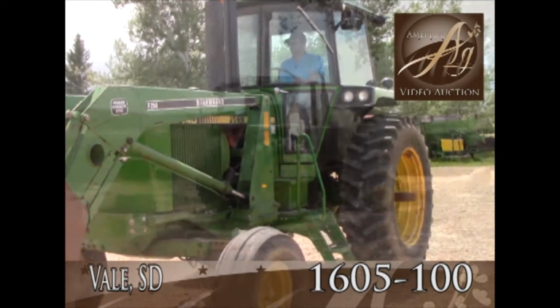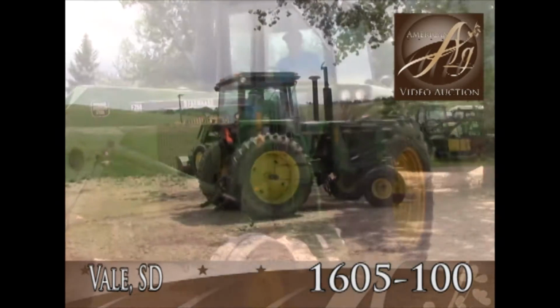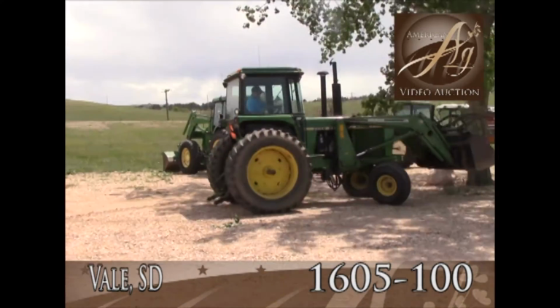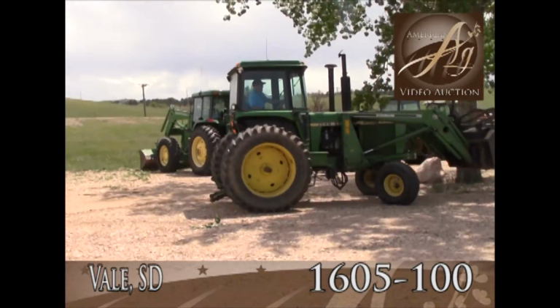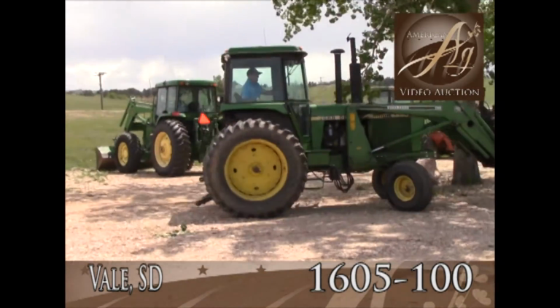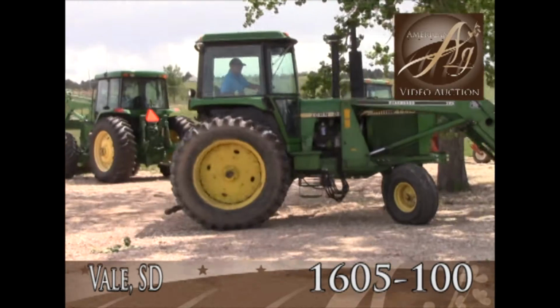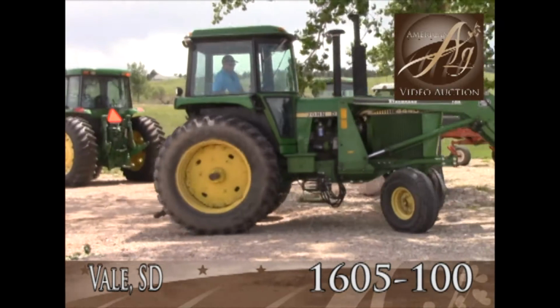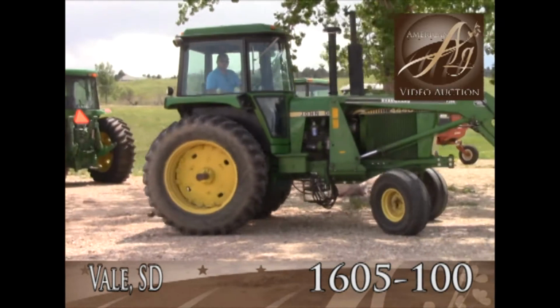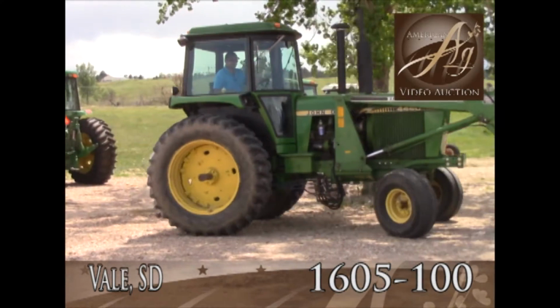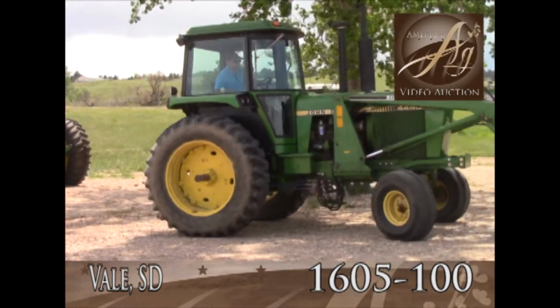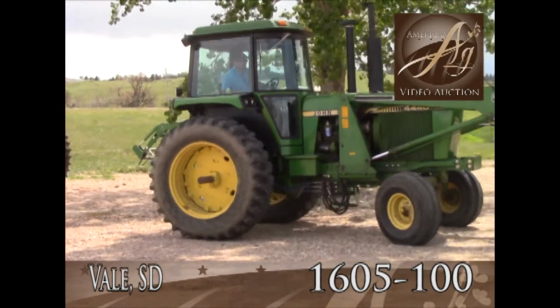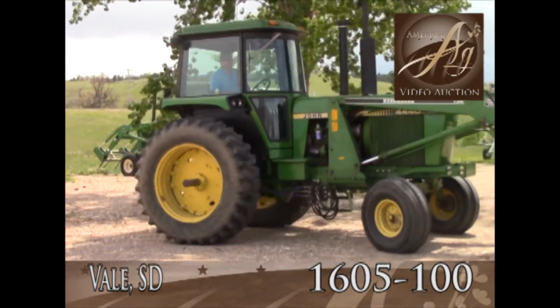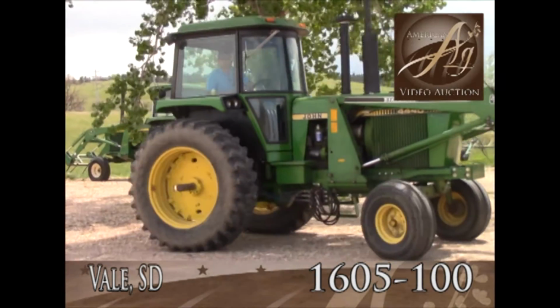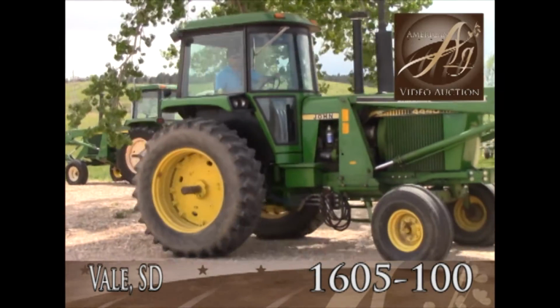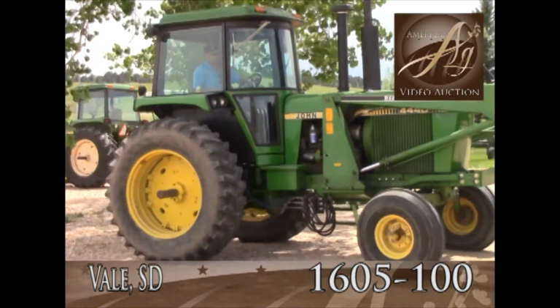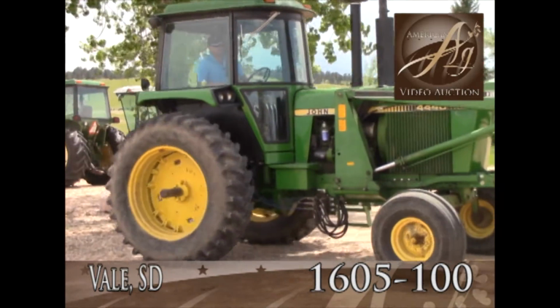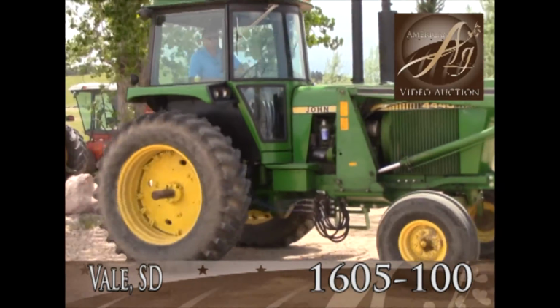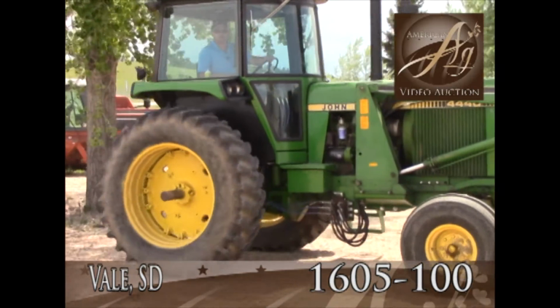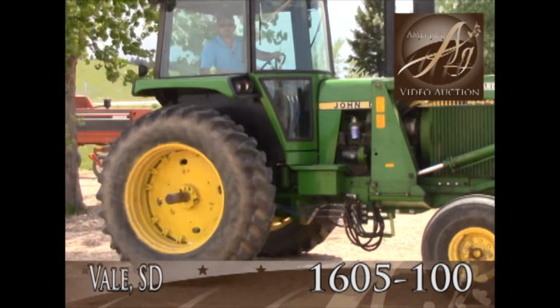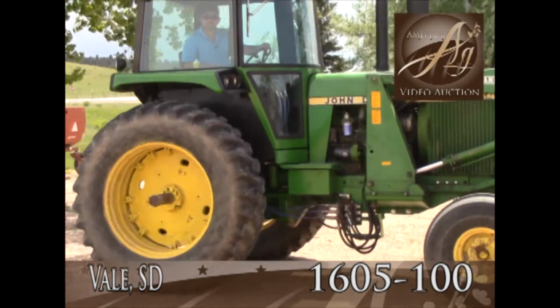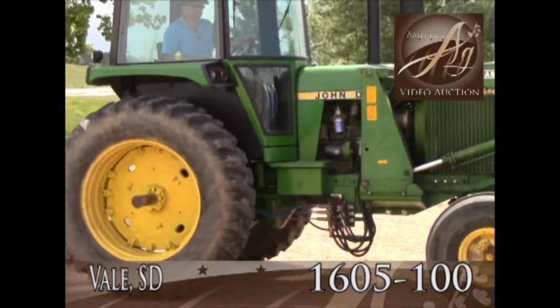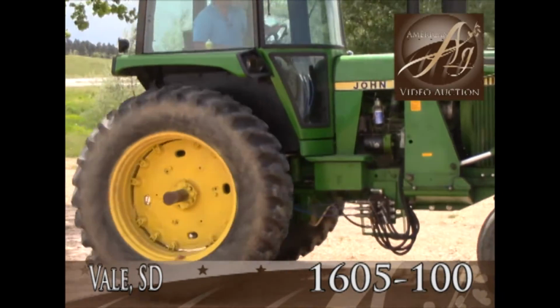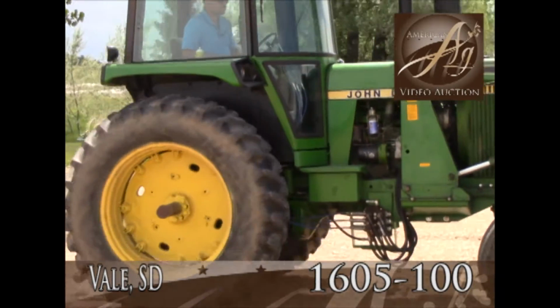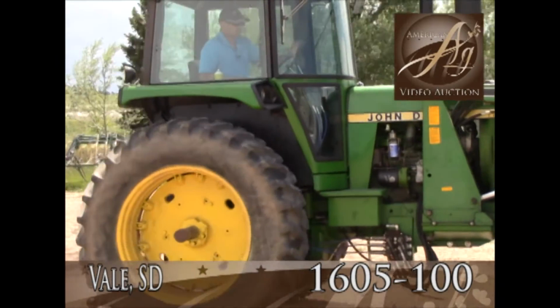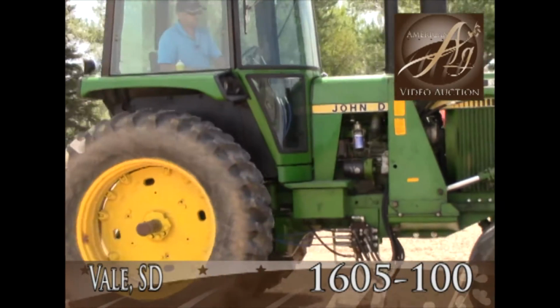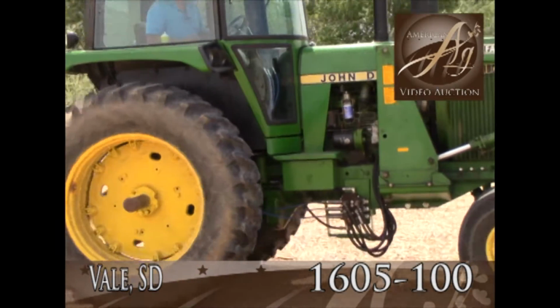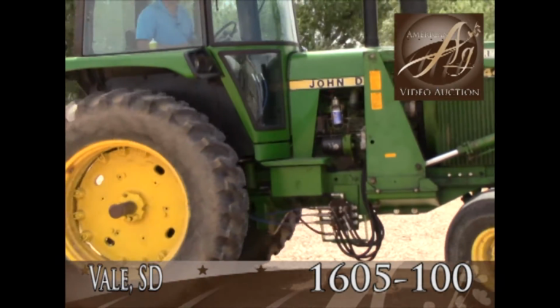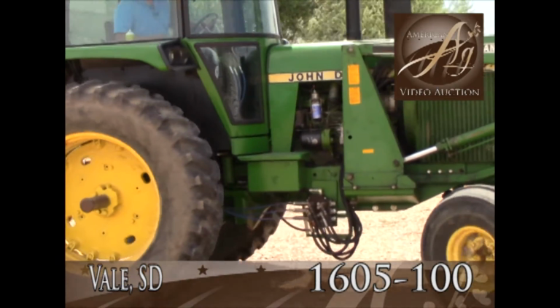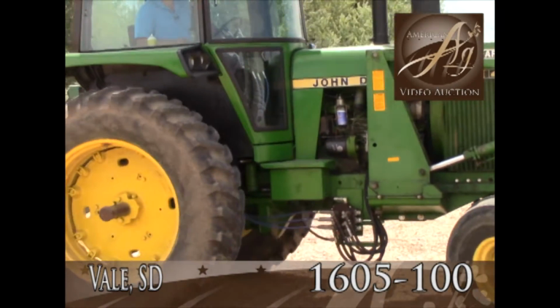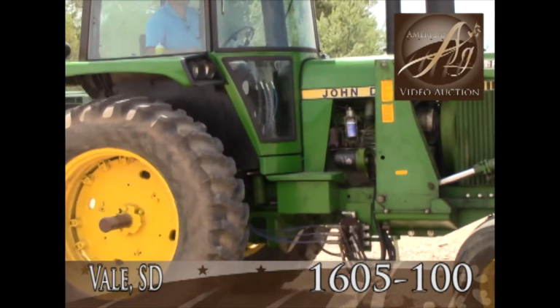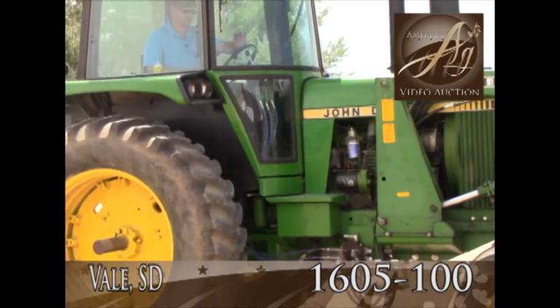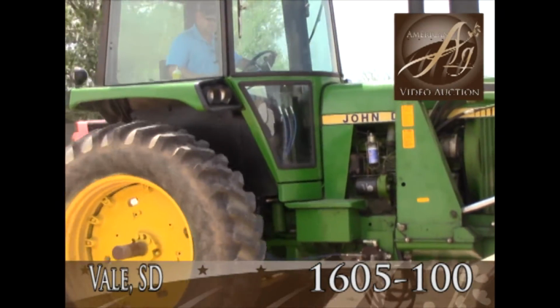It's got the SoundGuard cab, it is the quad range, 16 speed, quad shift, 540/1000 PTO, two remotes.